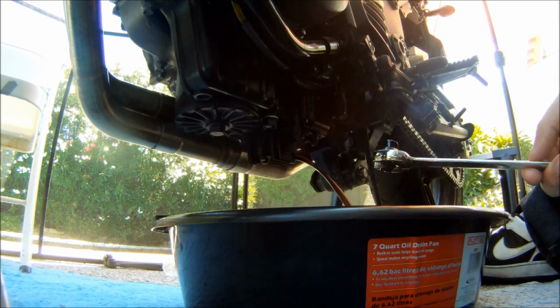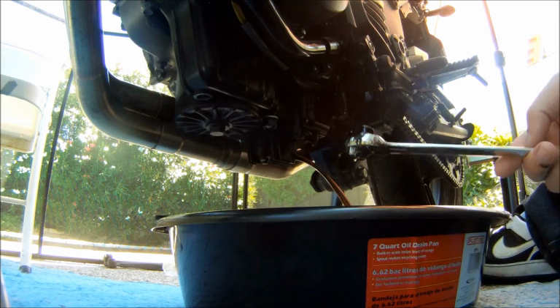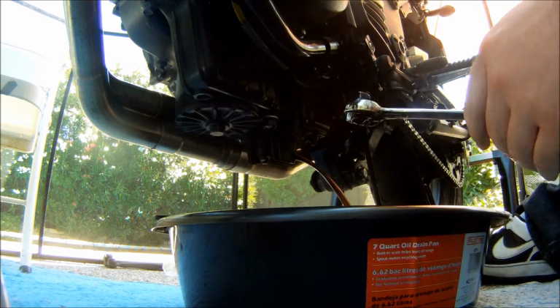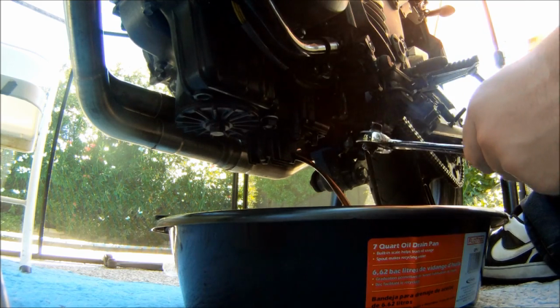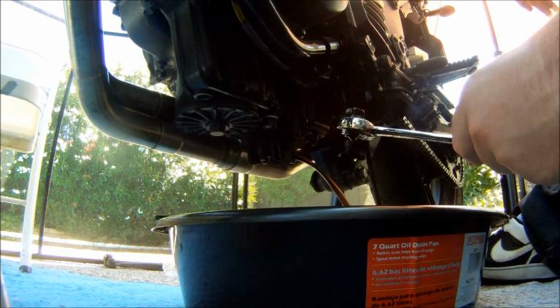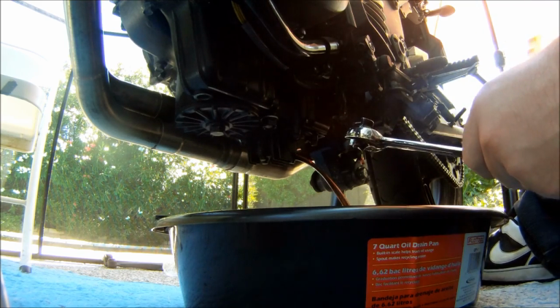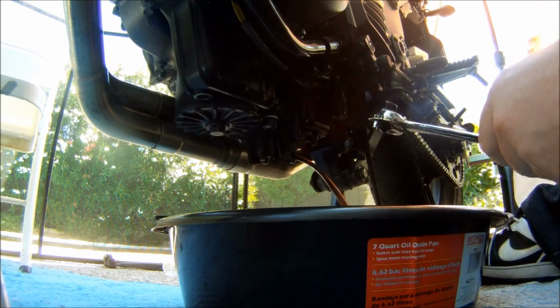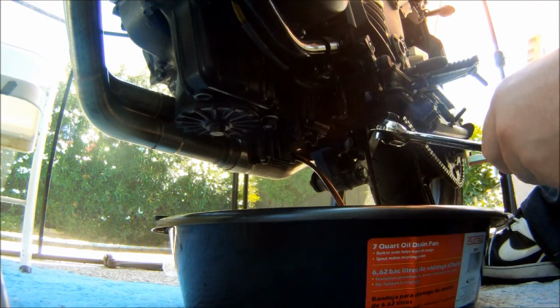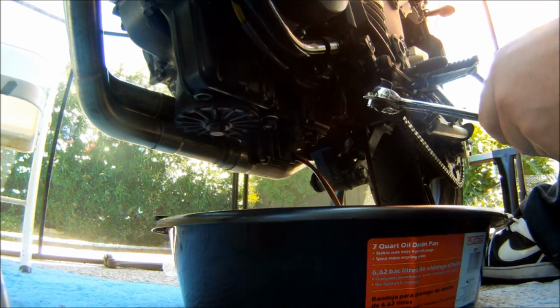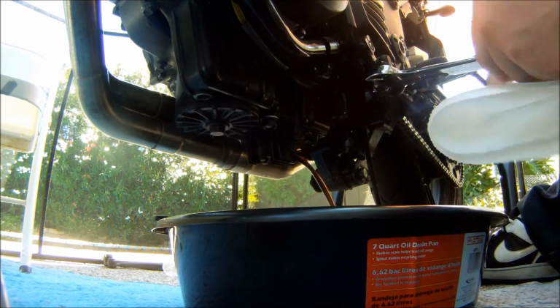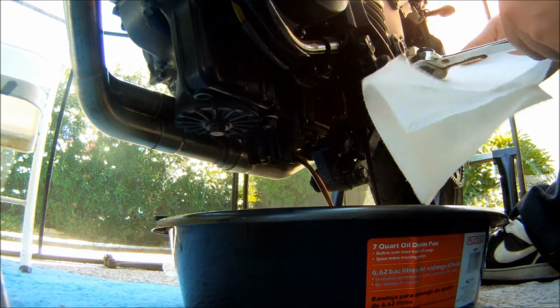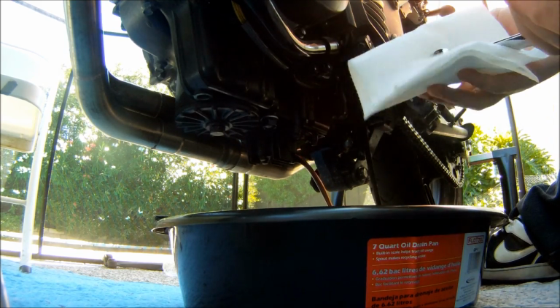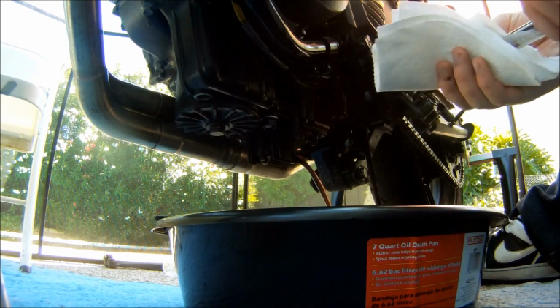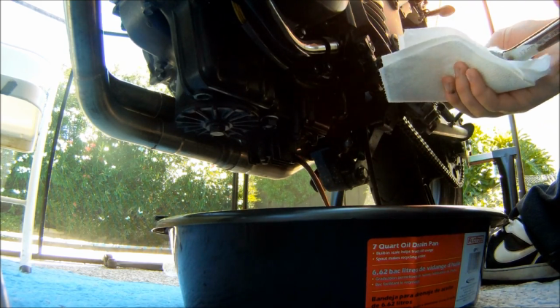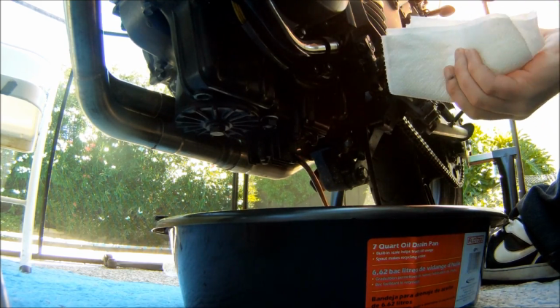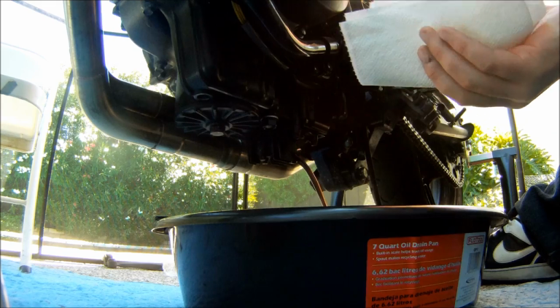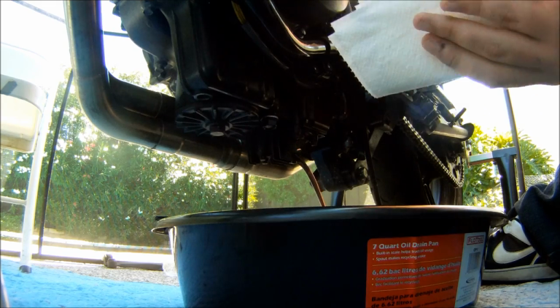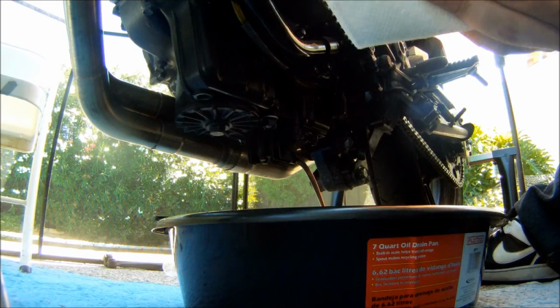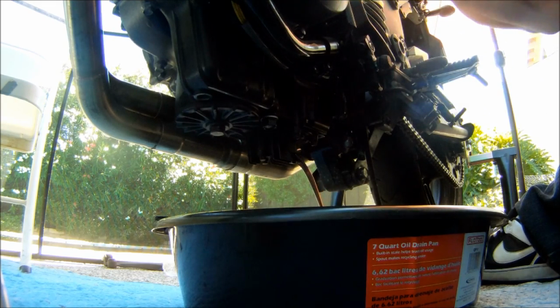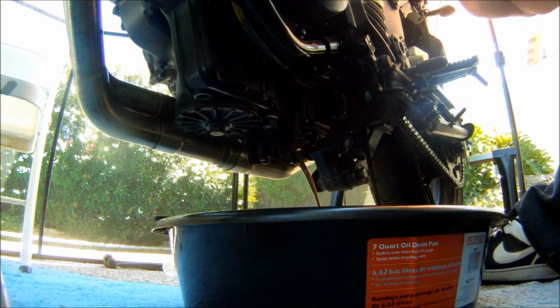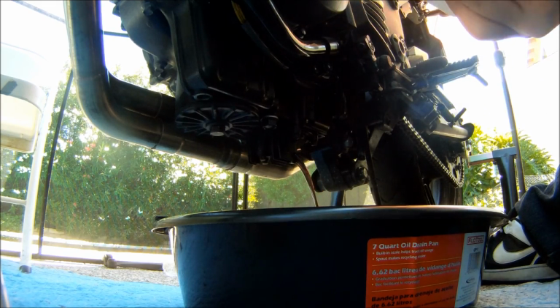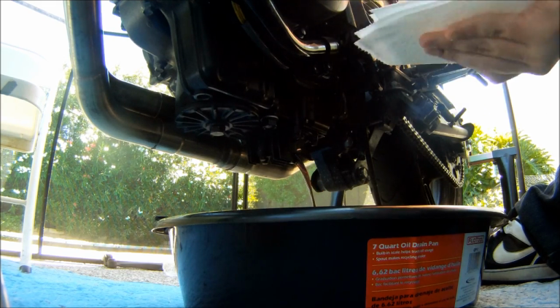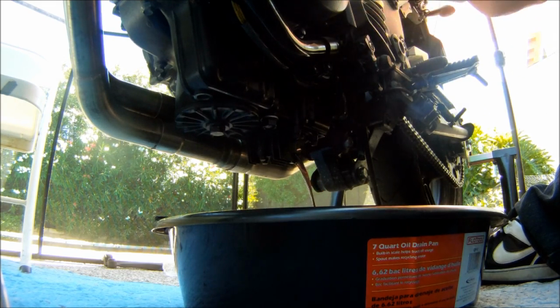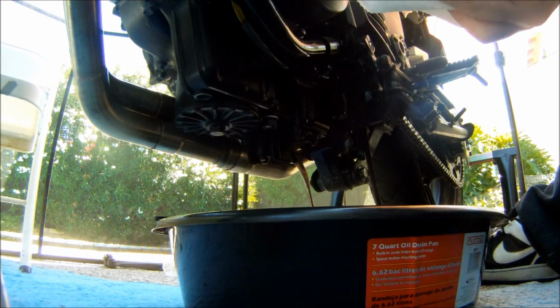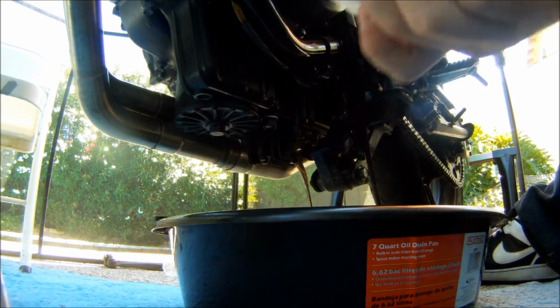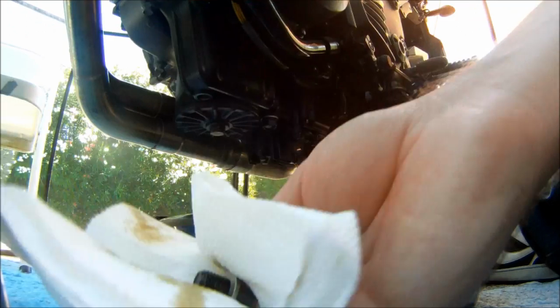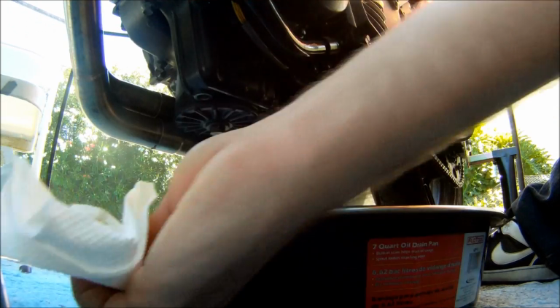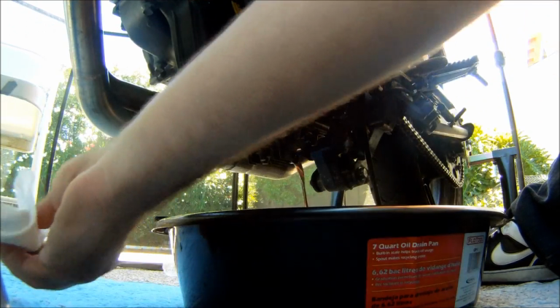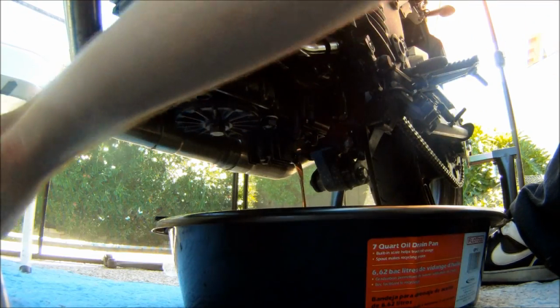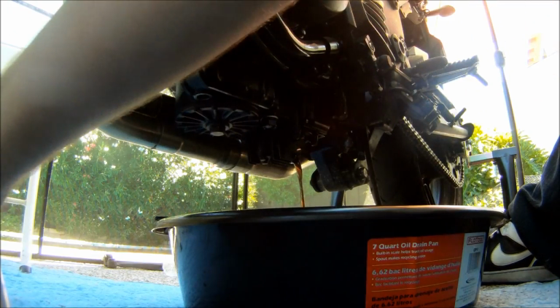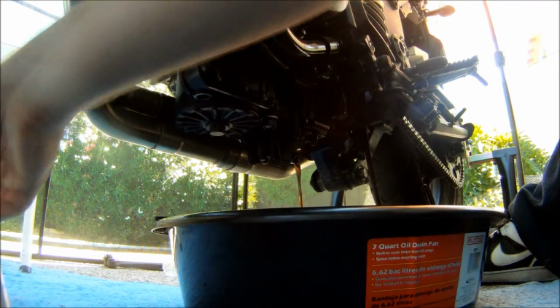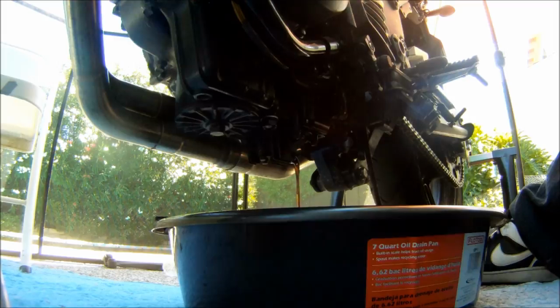Alright, so there's our bolt. Stick that down on a paper towel for now.